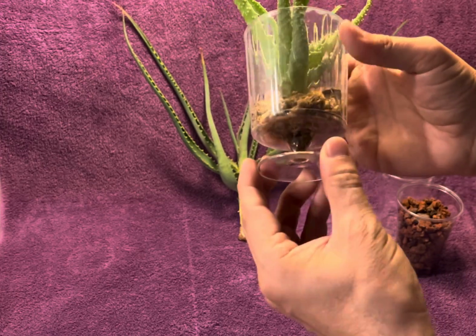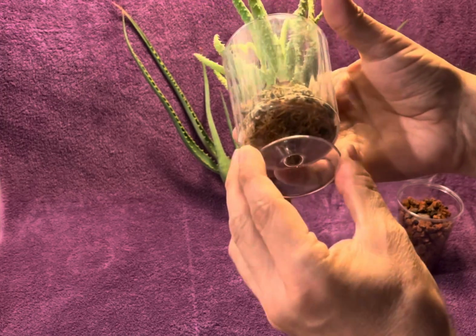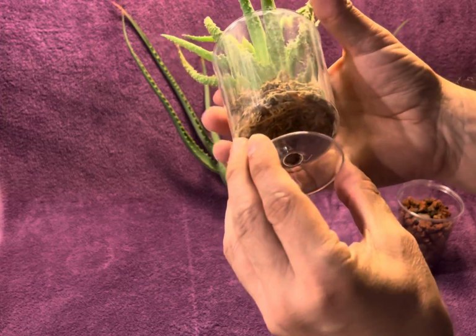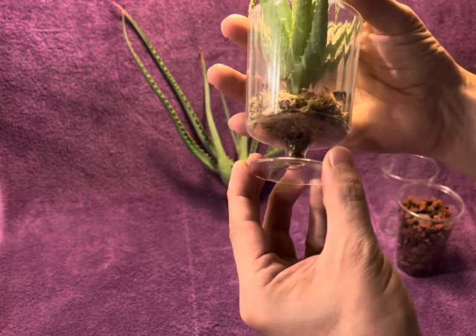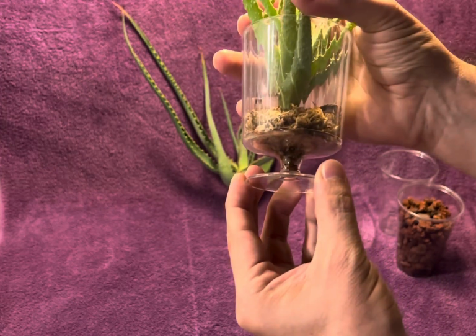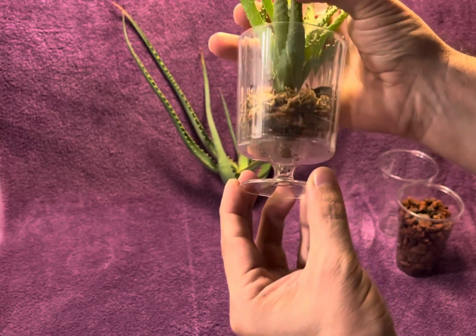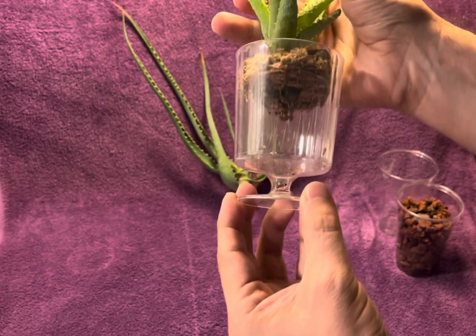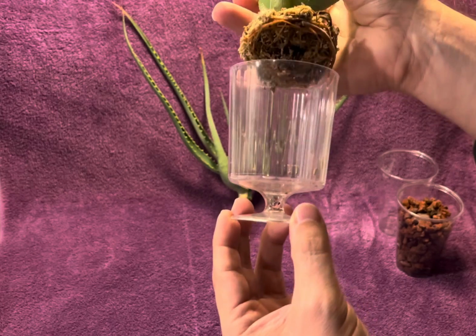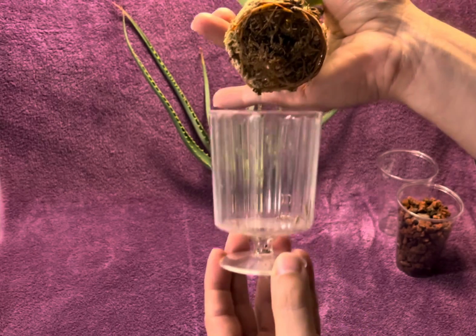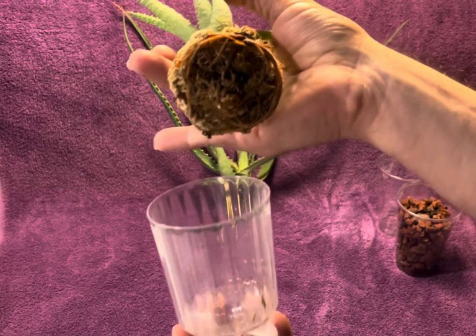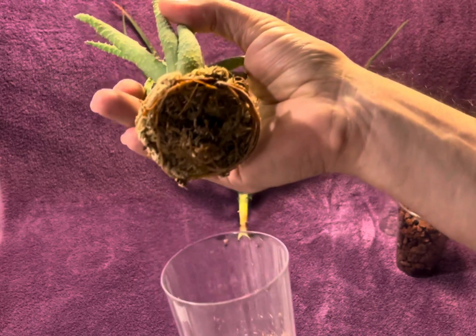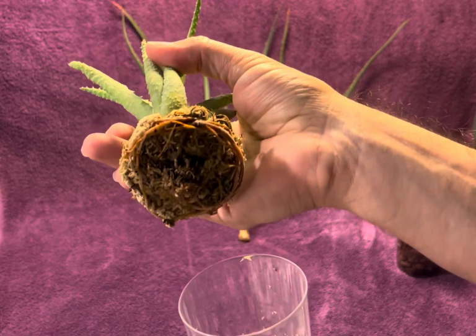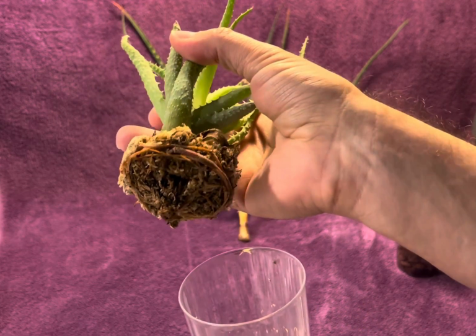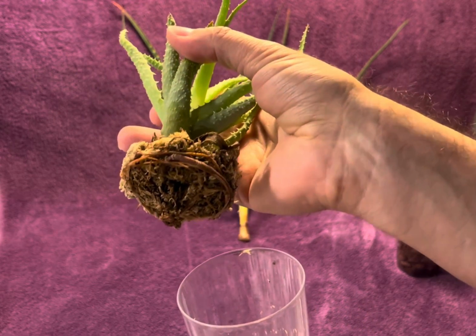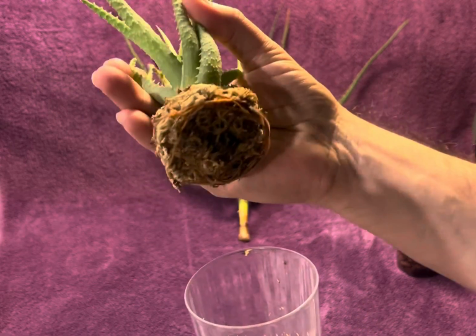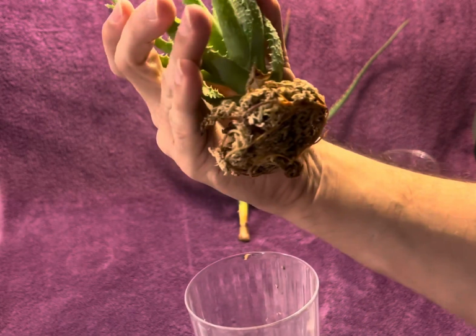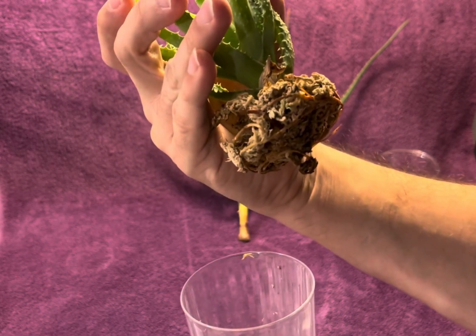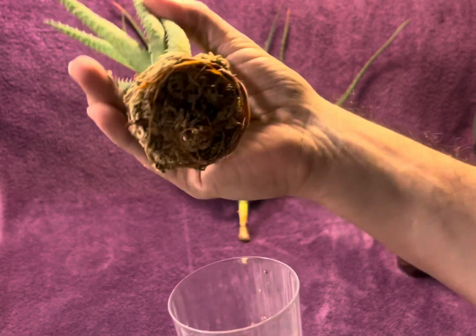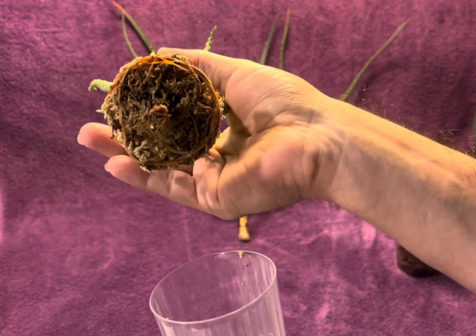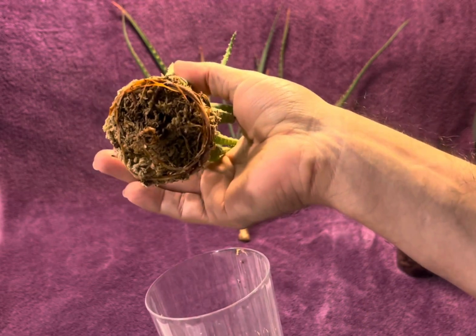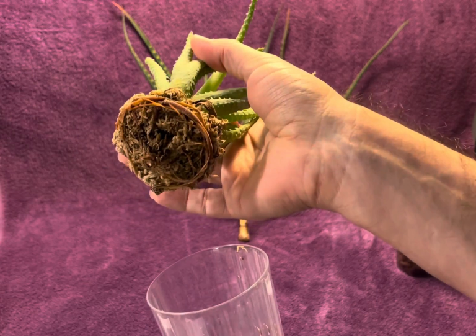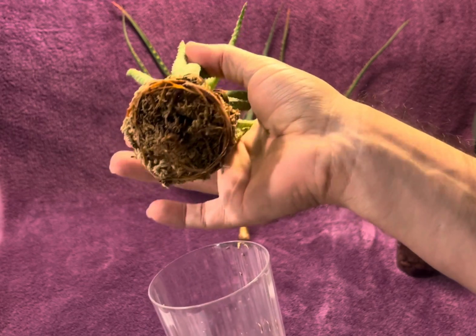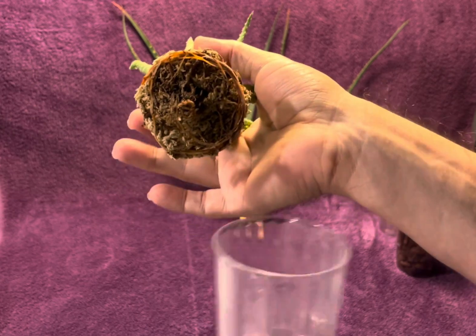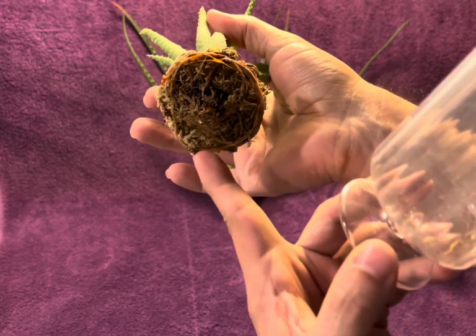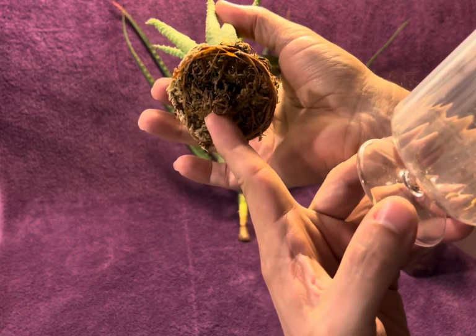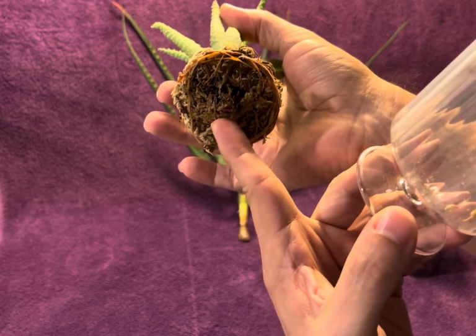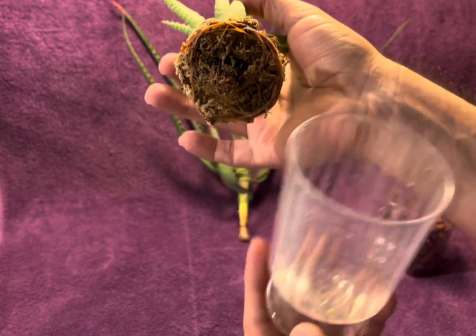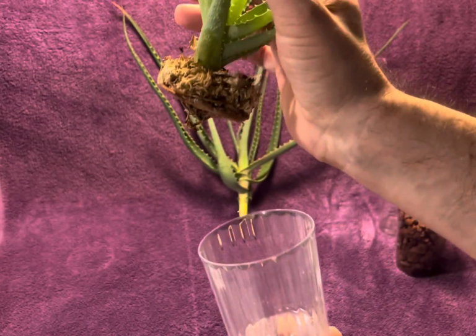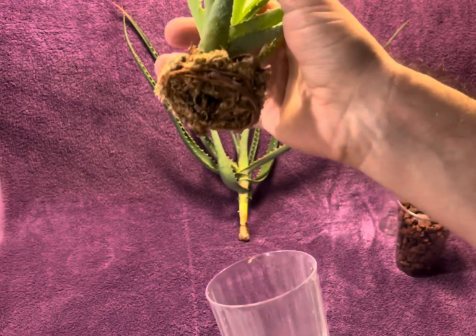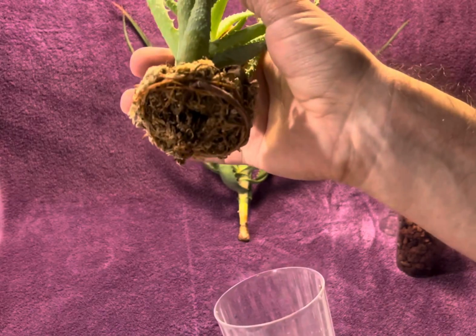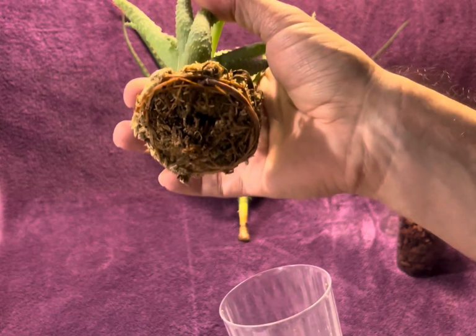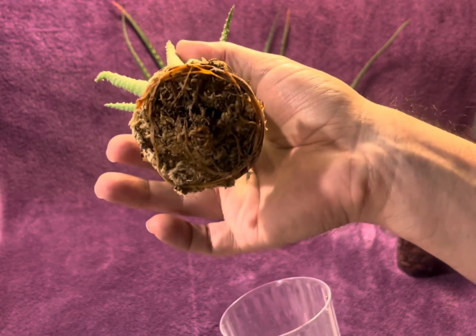And you can see — I'll try to pull this out. There you go. You can see all the roots just wrapped all around the moss. It rooted in that little root in the middle. So yeah, it works really well.